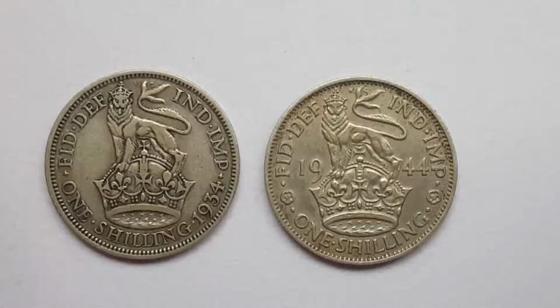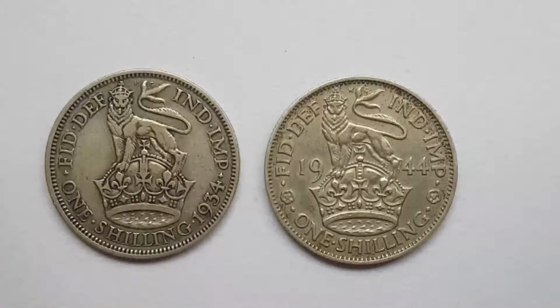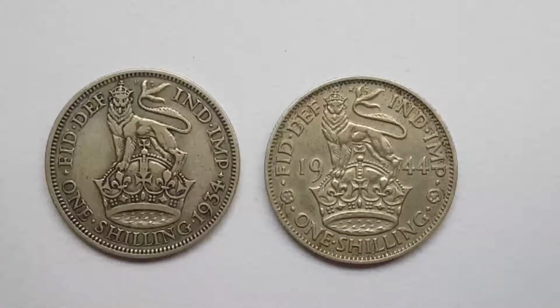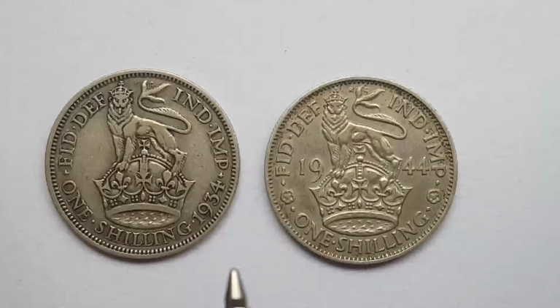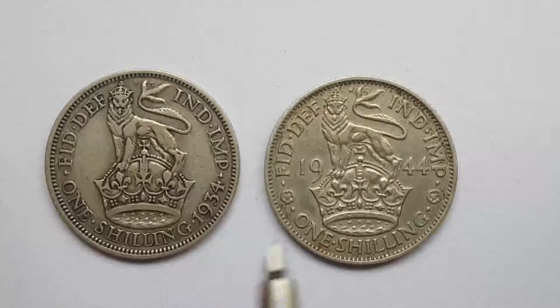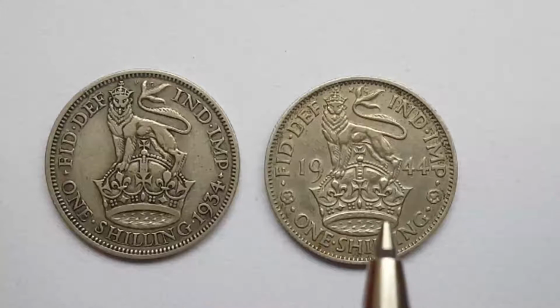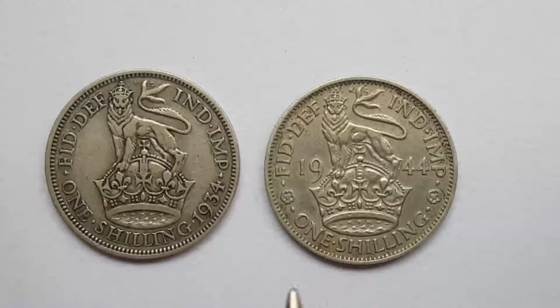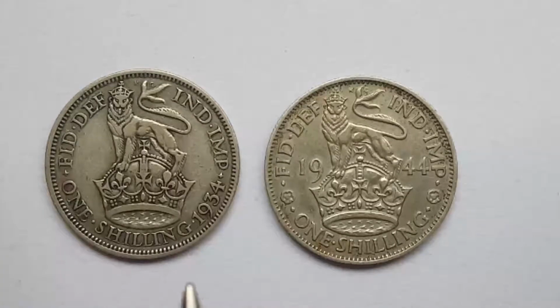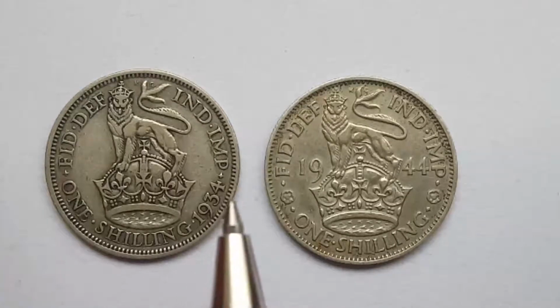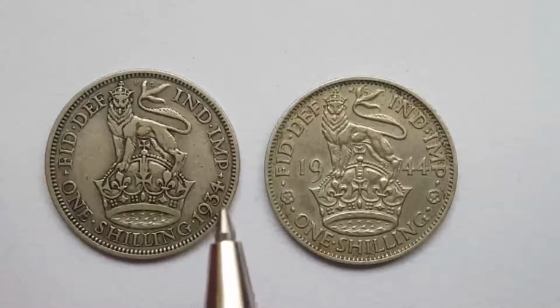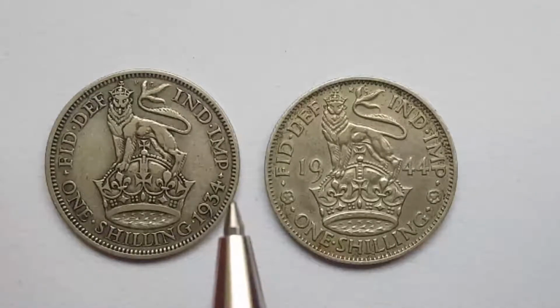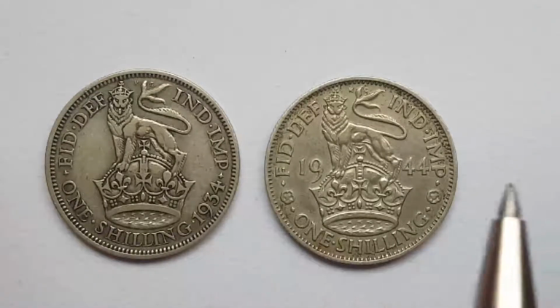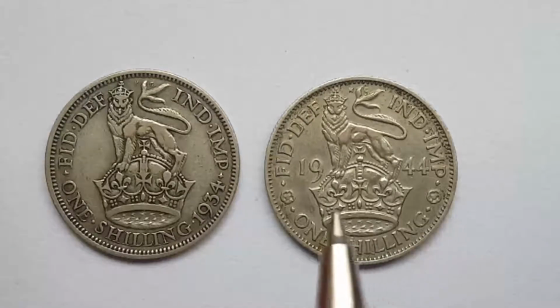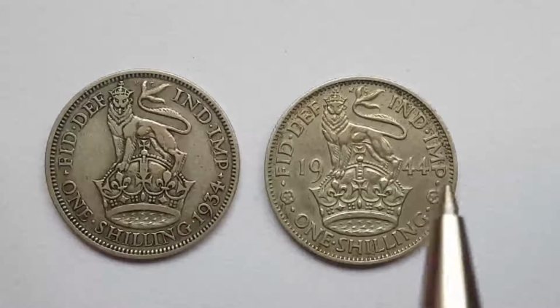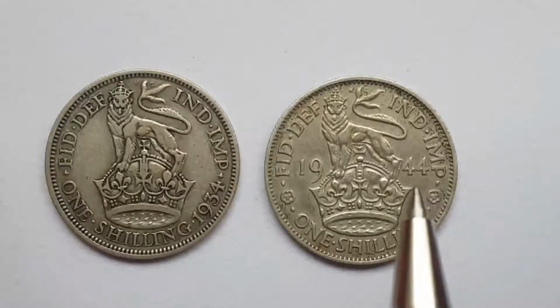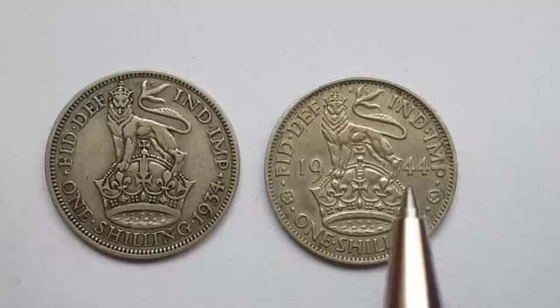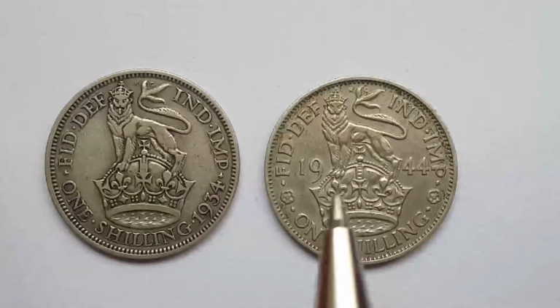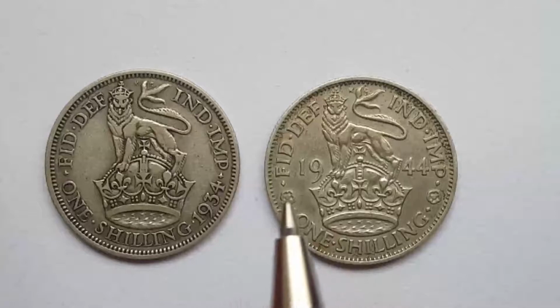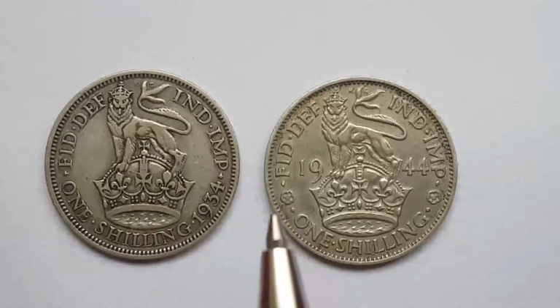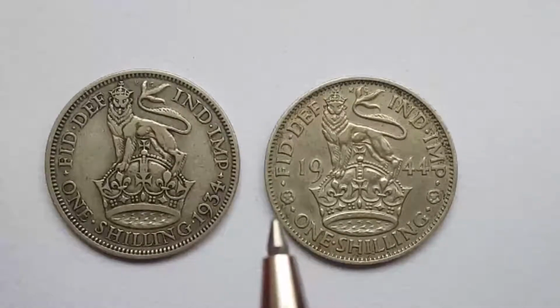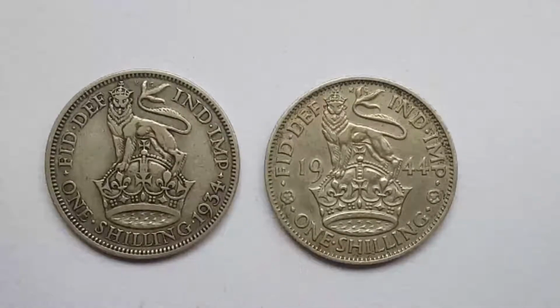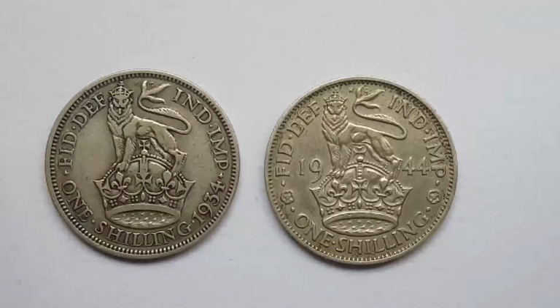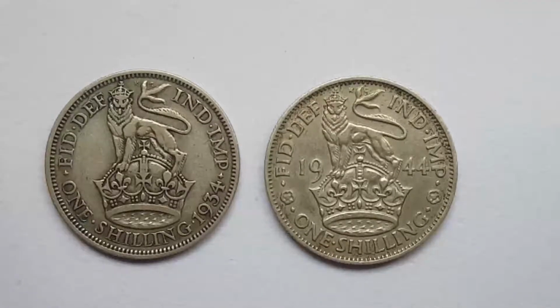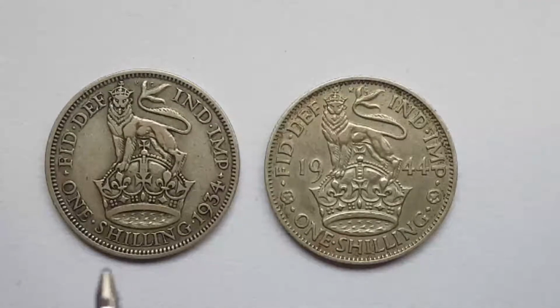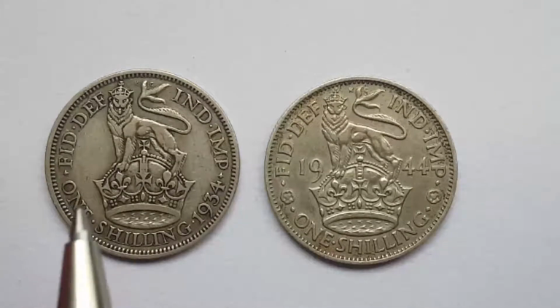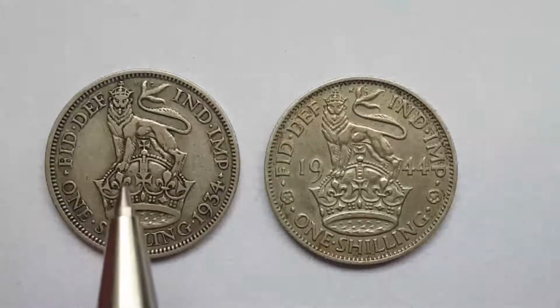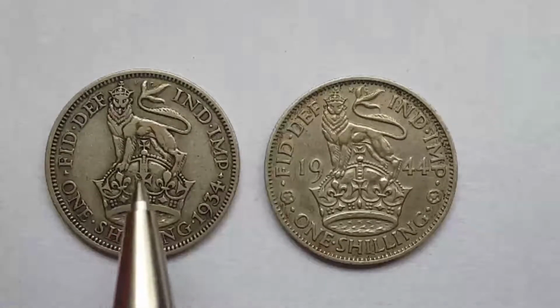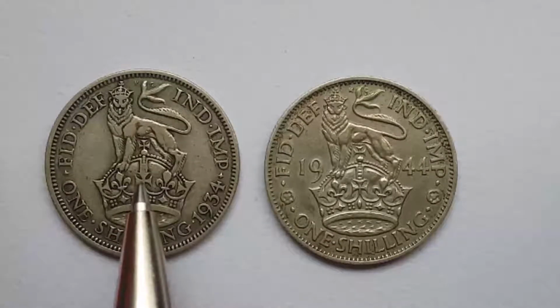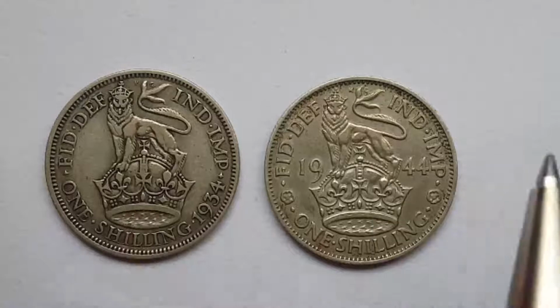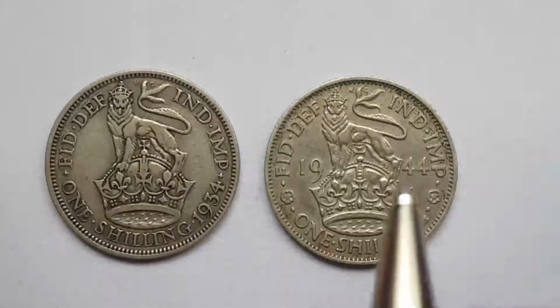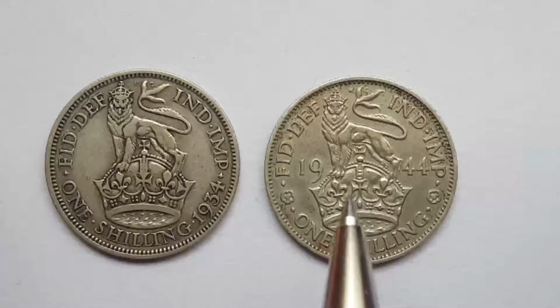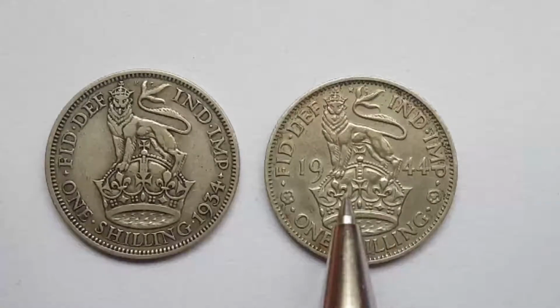Today we're going to be looking at these two shillings. One of them is from 1934 and the other is from 1944. Both of them are 50% silver. One of them is from King George V and the other is from King George VI.